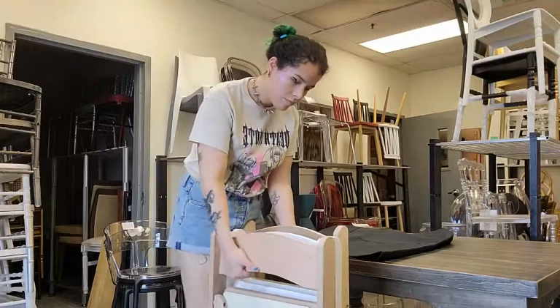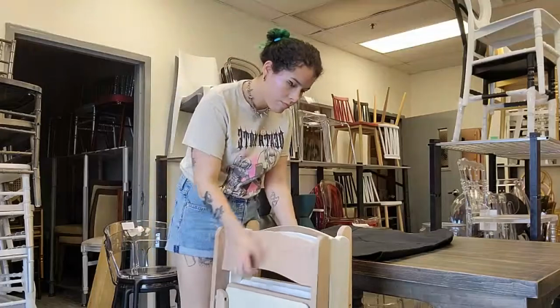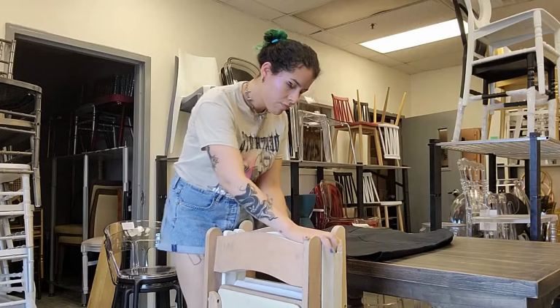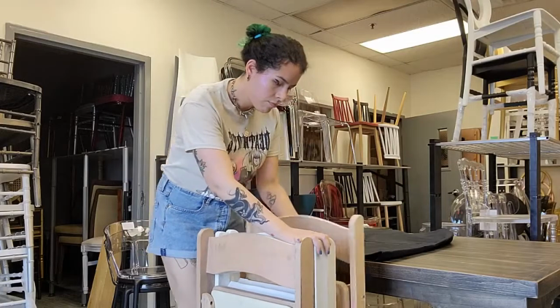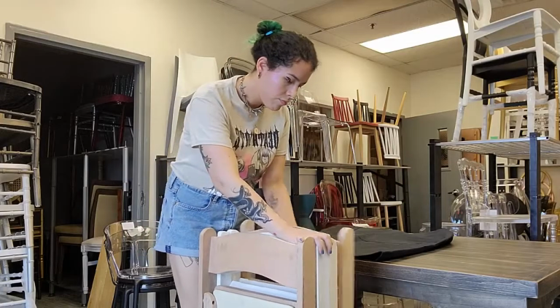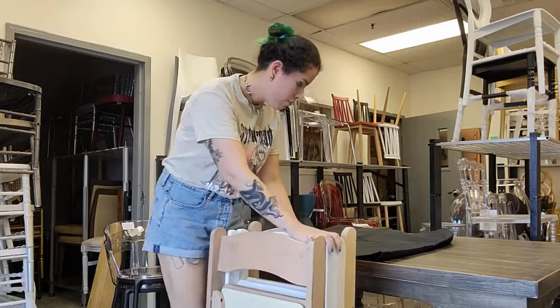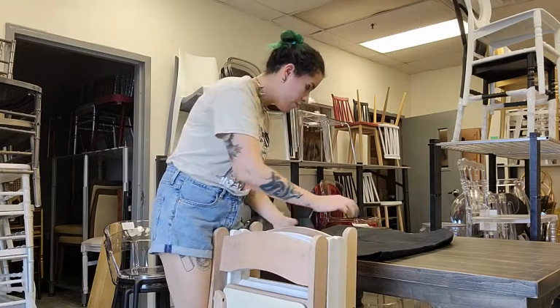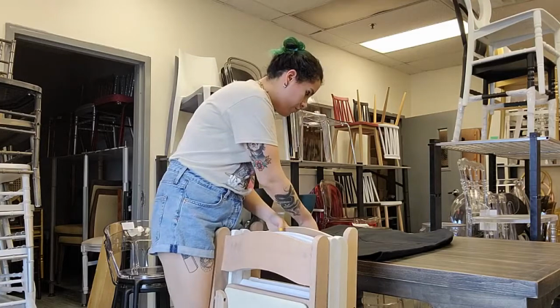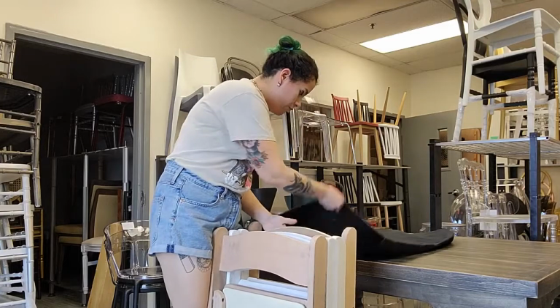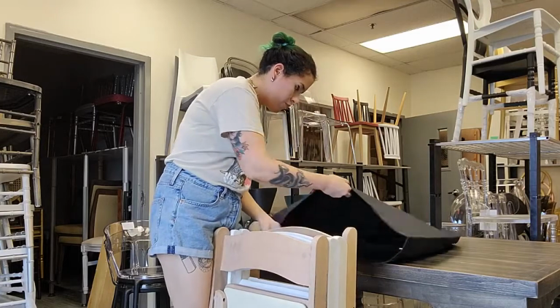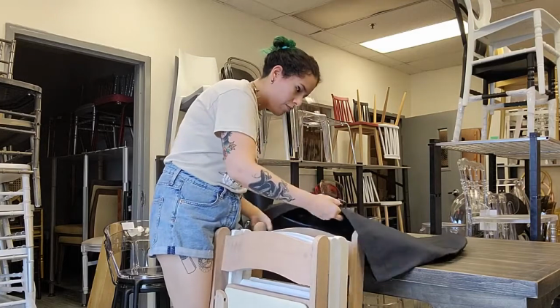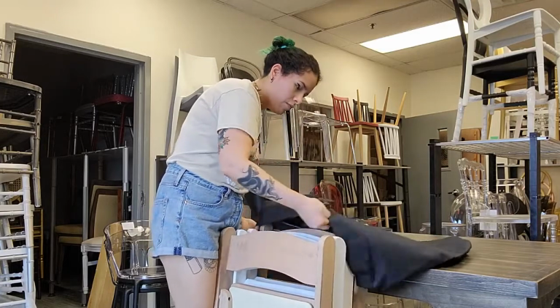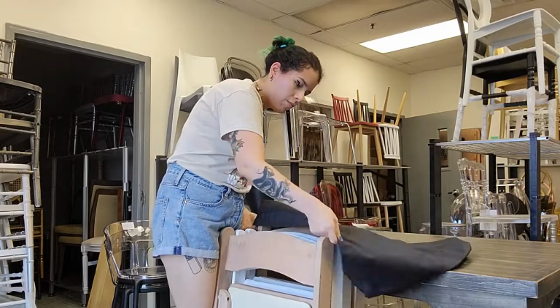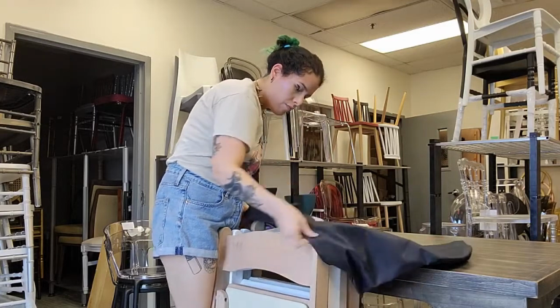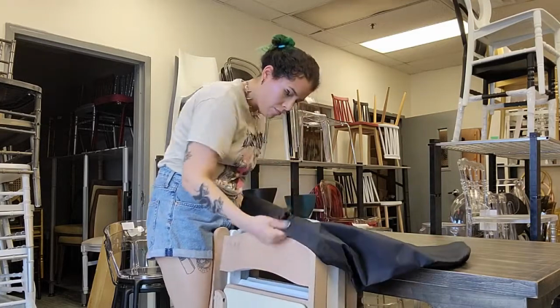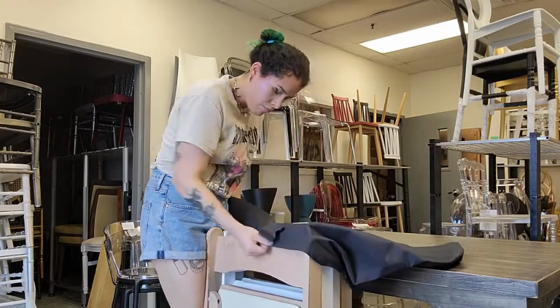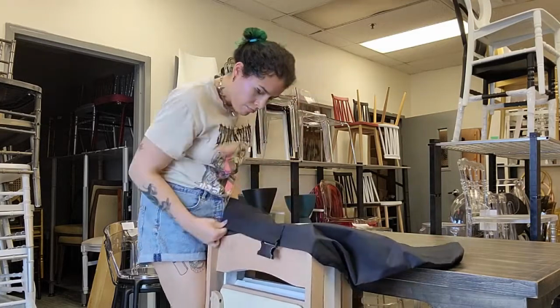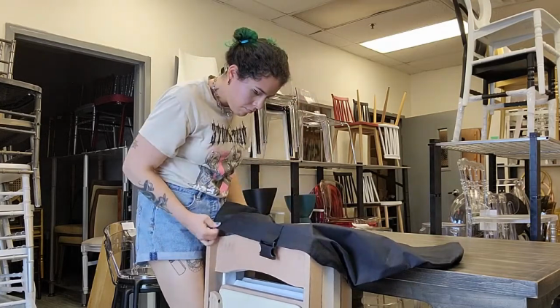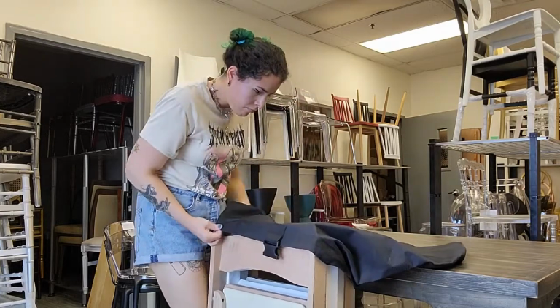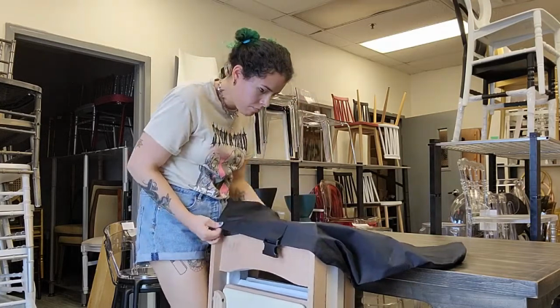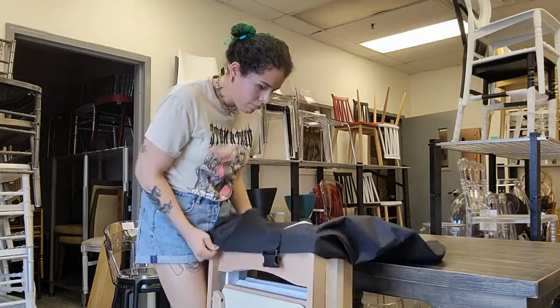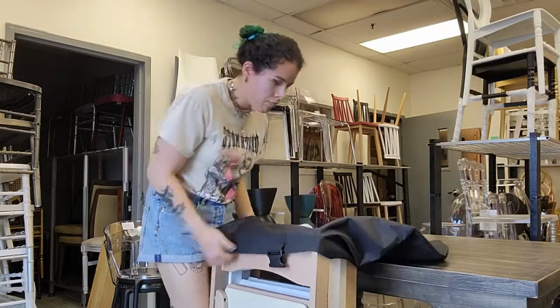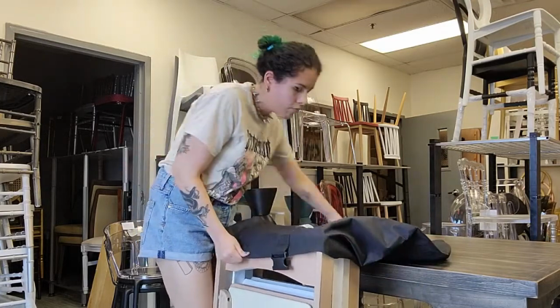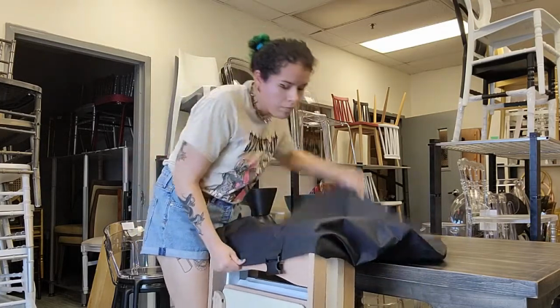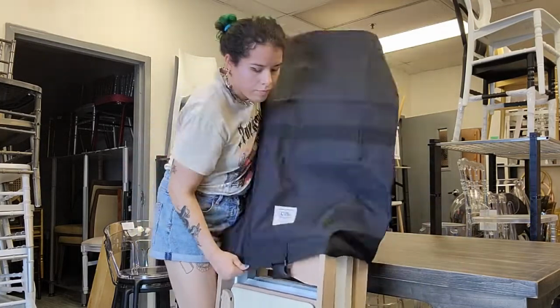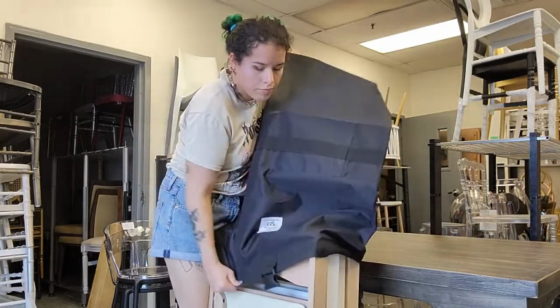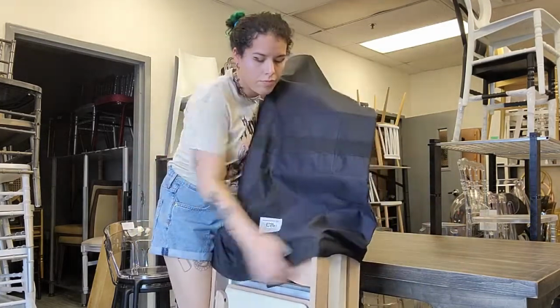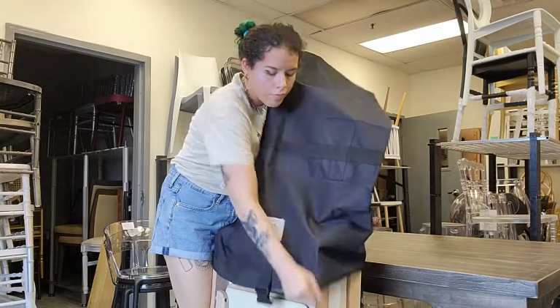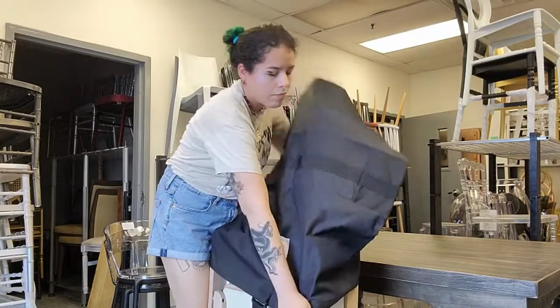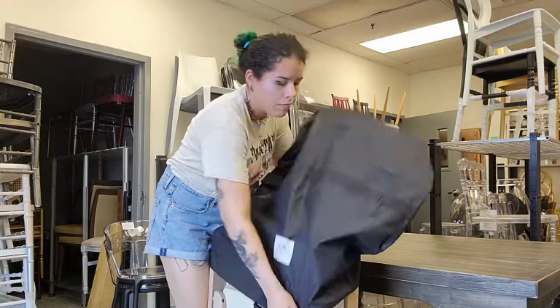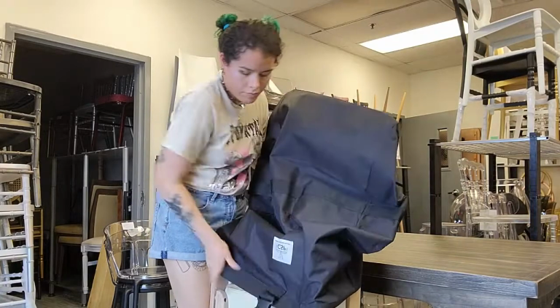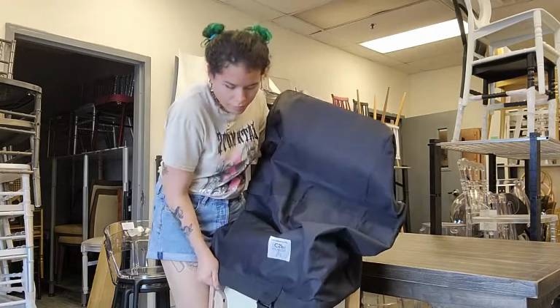To apply the folding chair bag, you need to line up all four folding chairs you wish to store and easily slide the cover on top of them and work it all the way down.